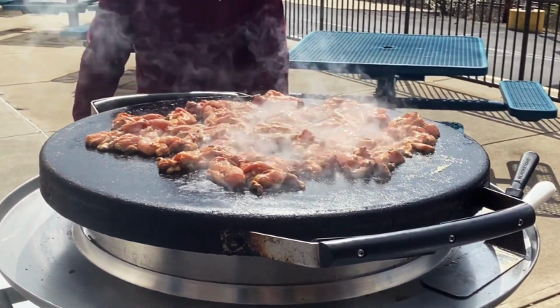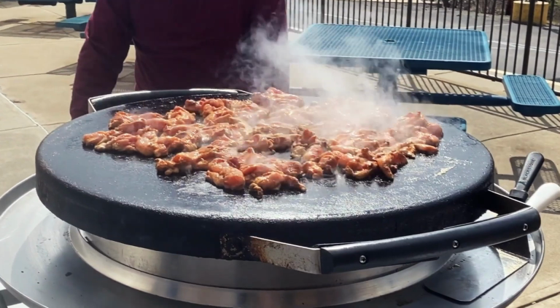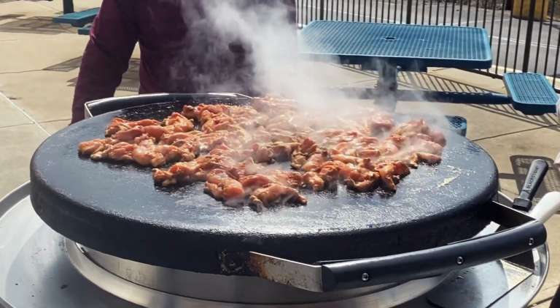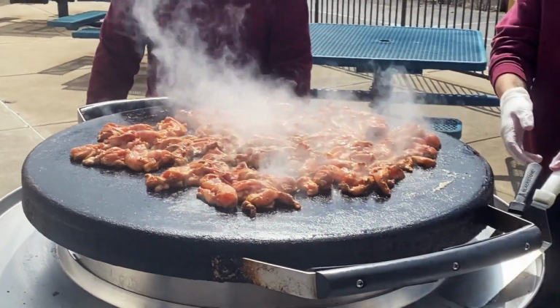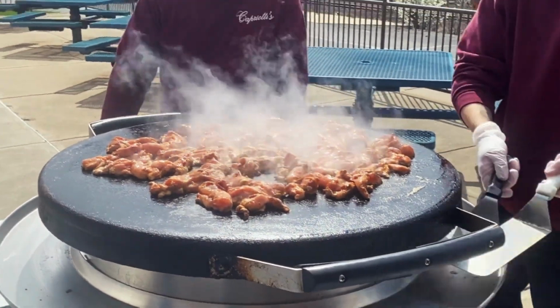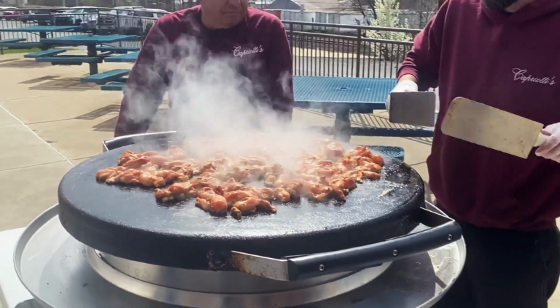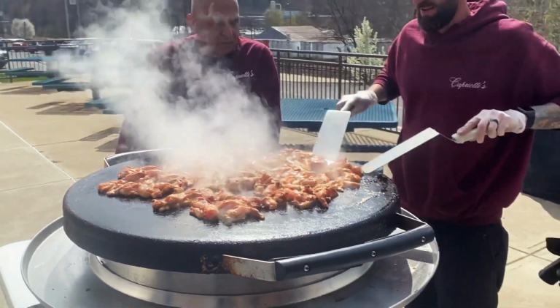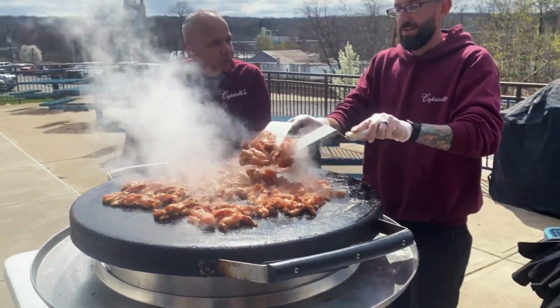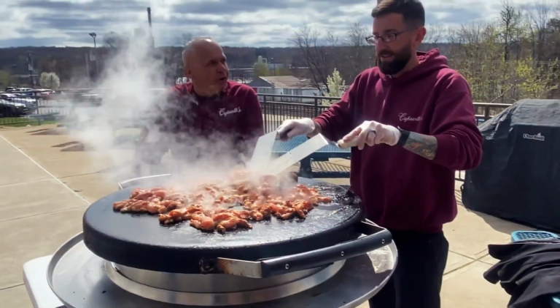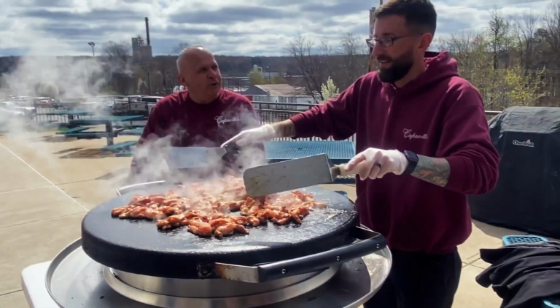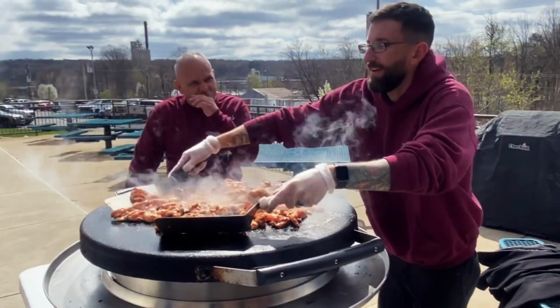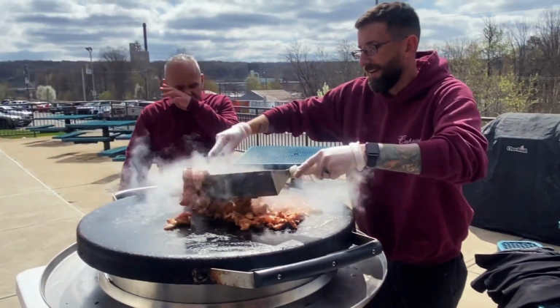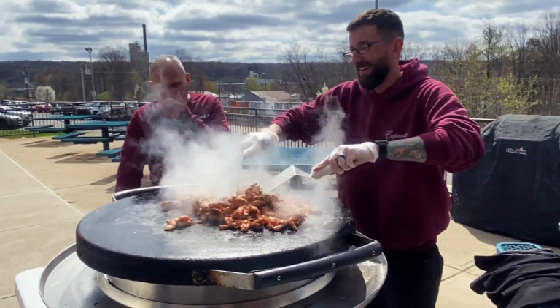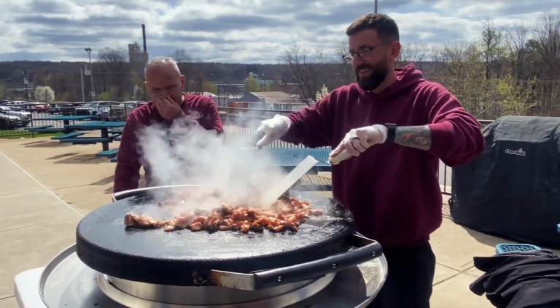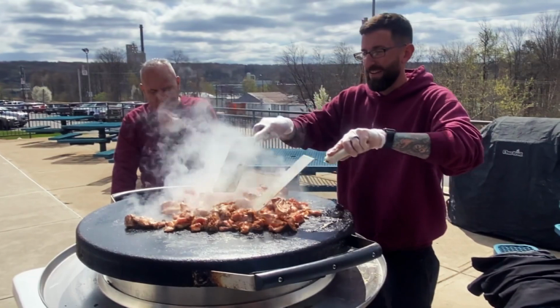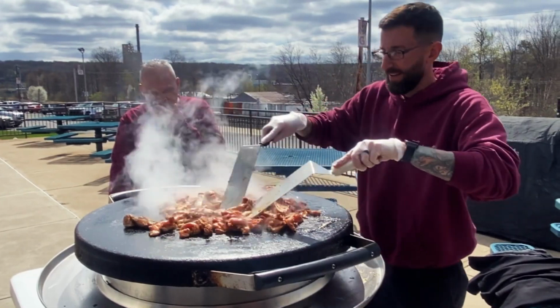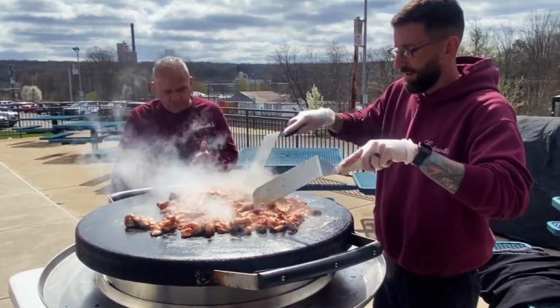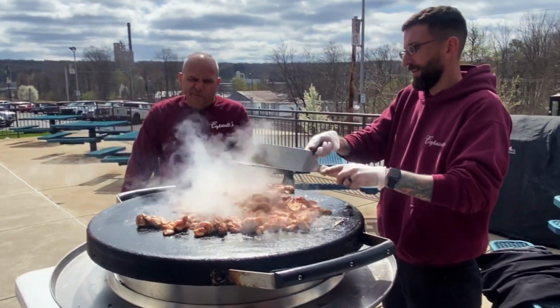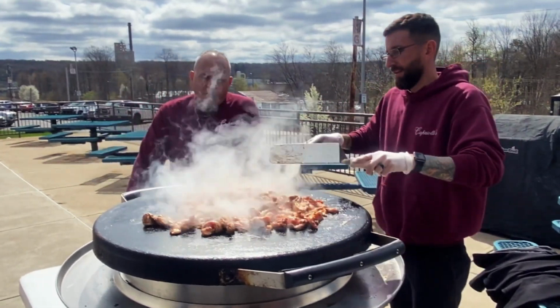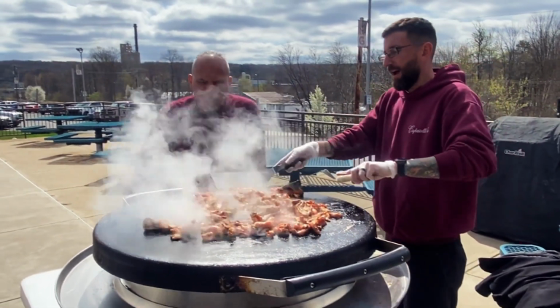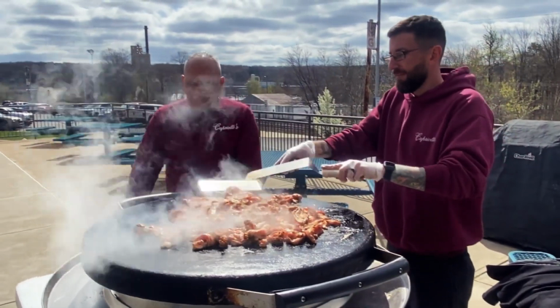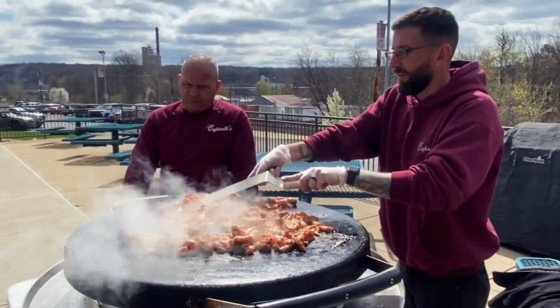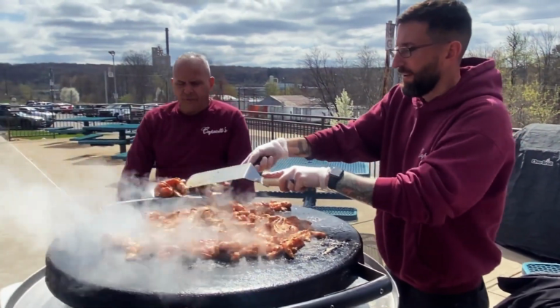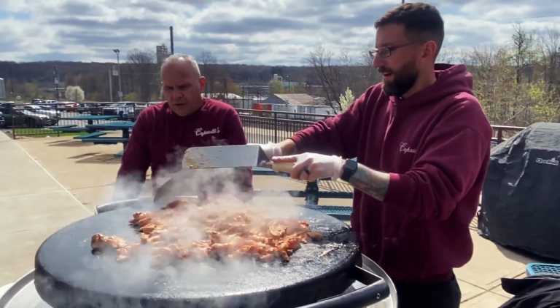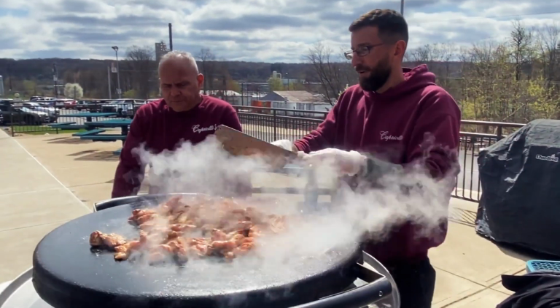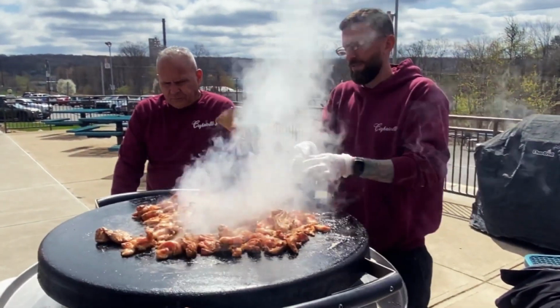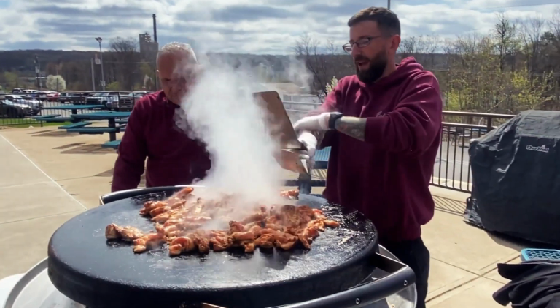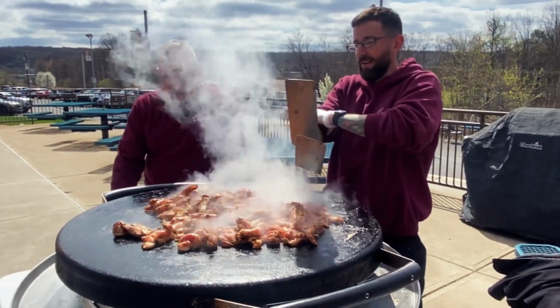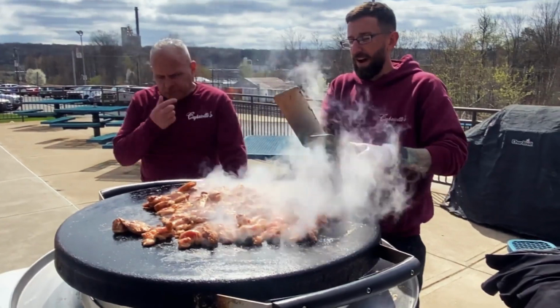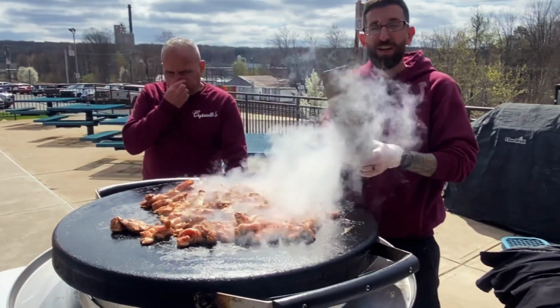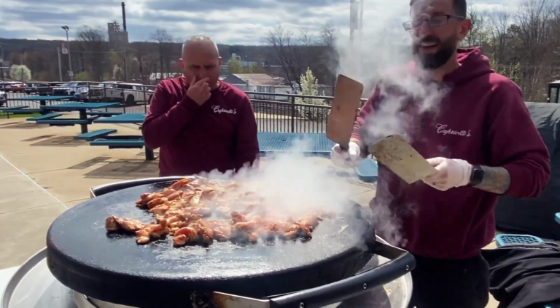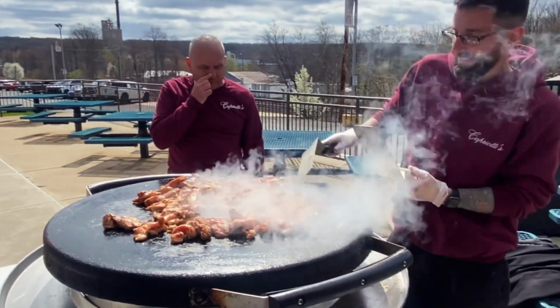We've got some chicken grilling on our grill. What do you have to season it, Kyle? We have a little of our homemade chicken fajita seasoning.